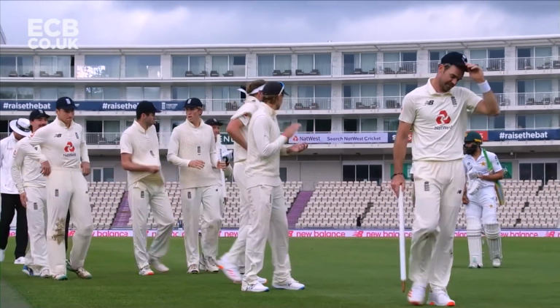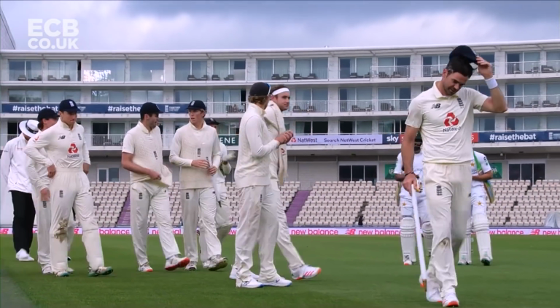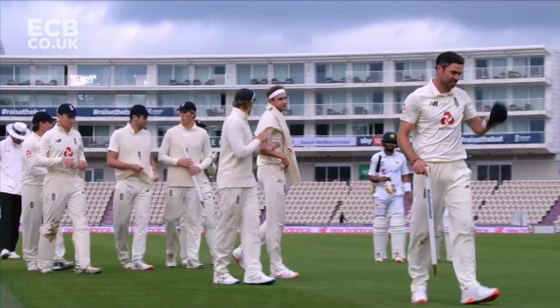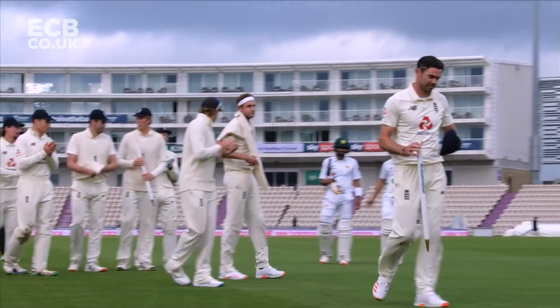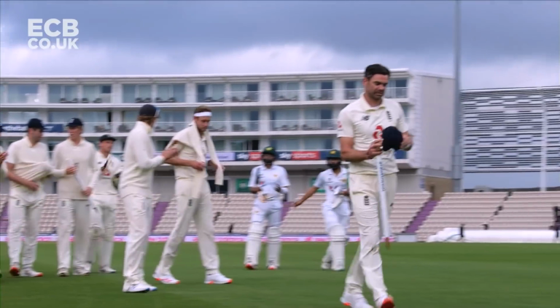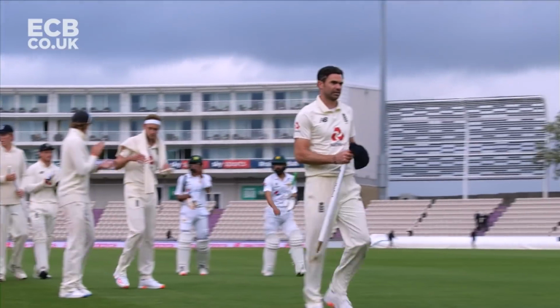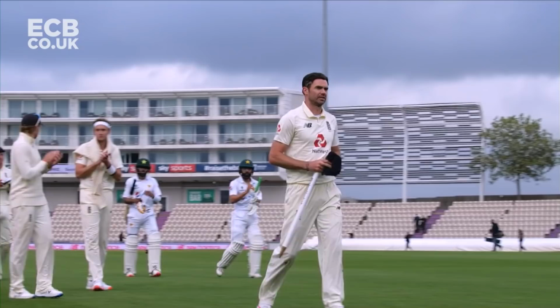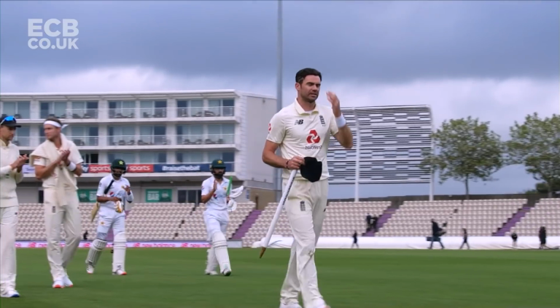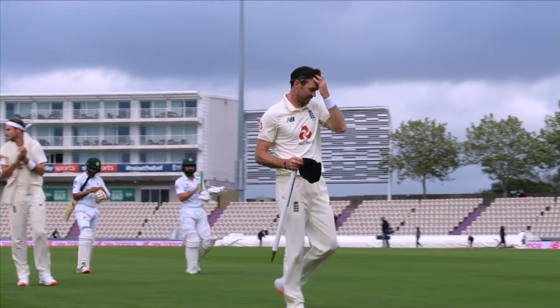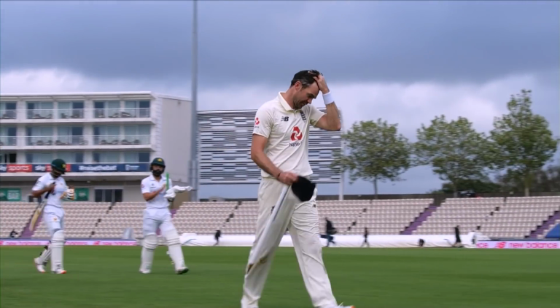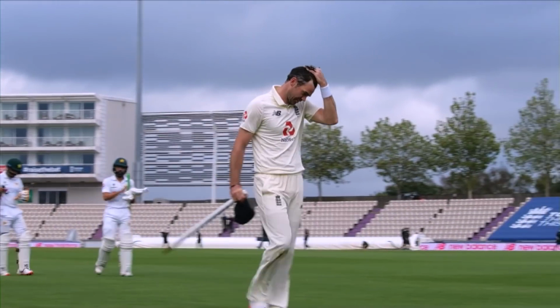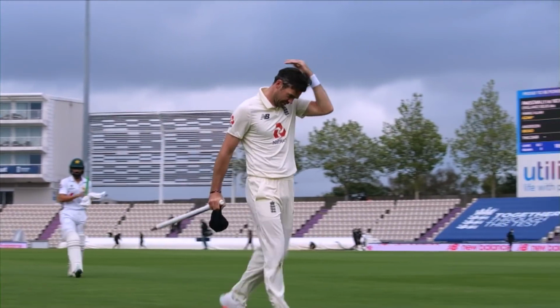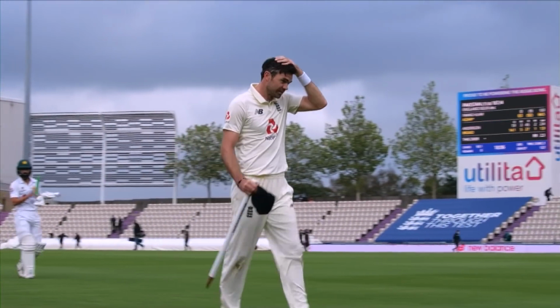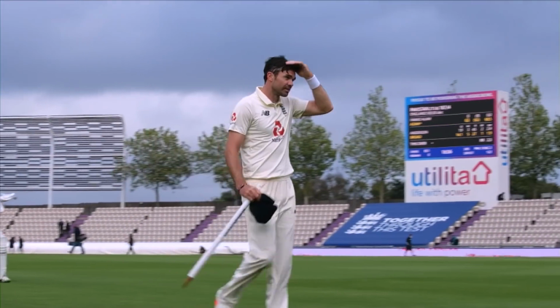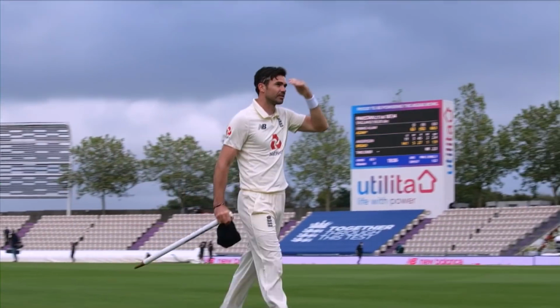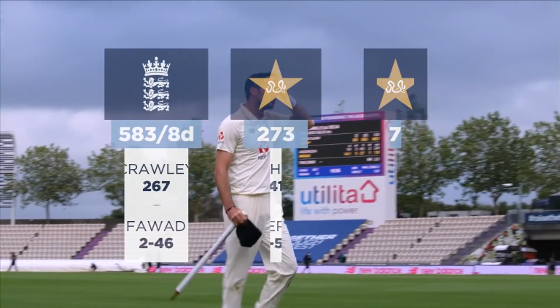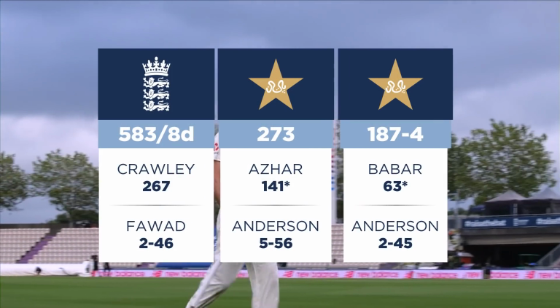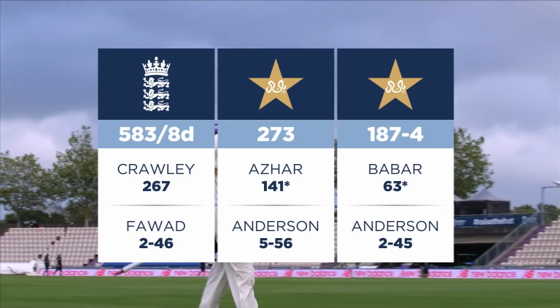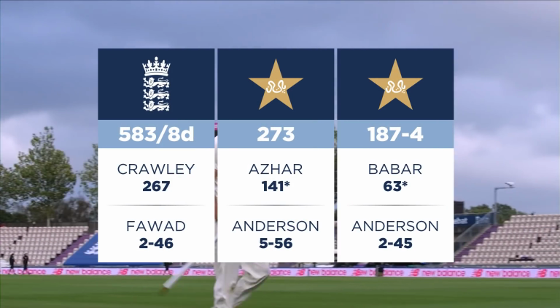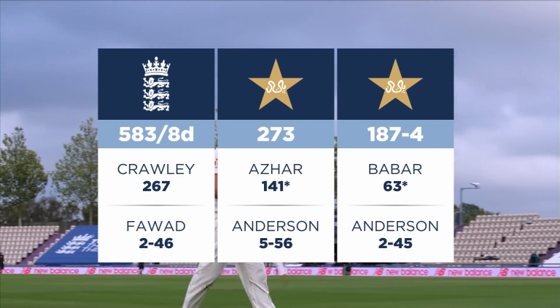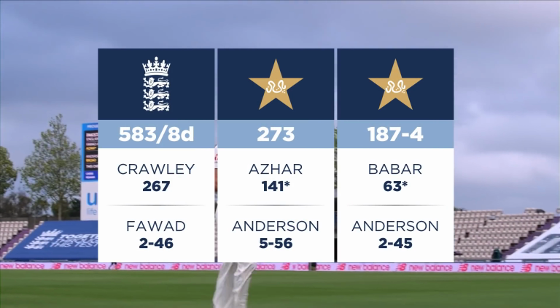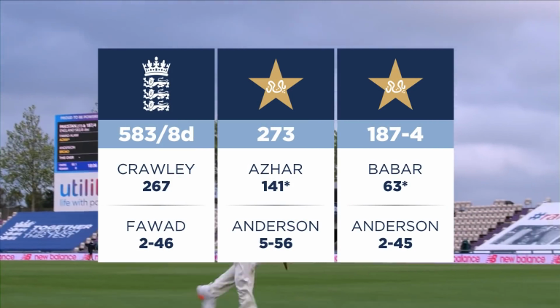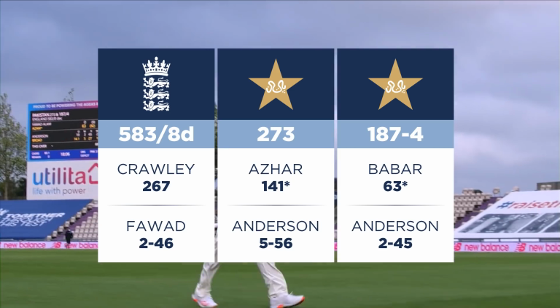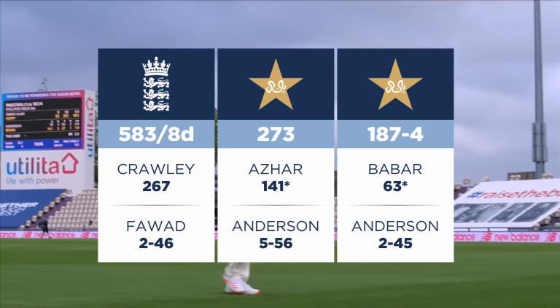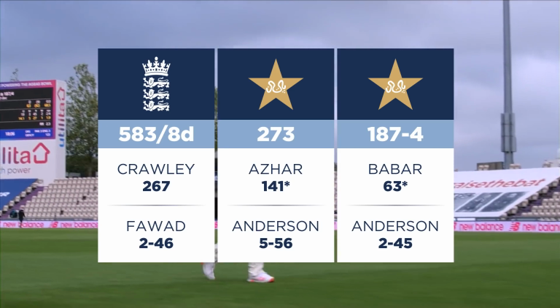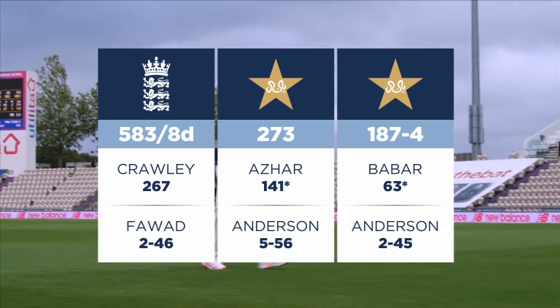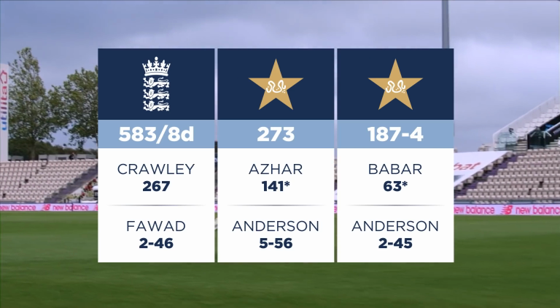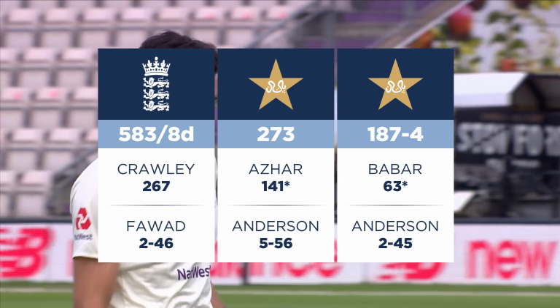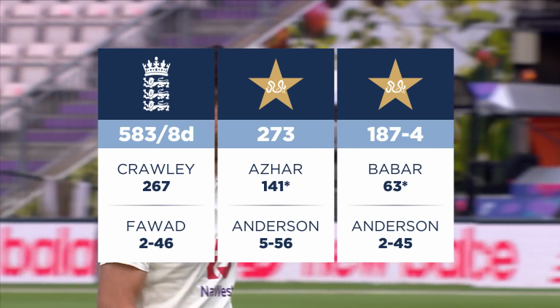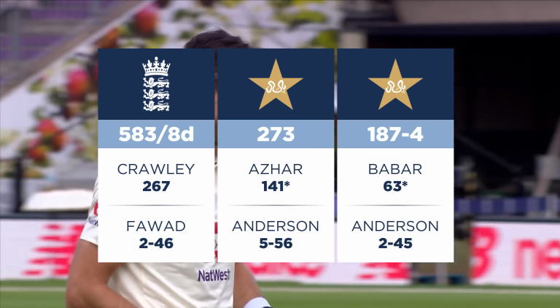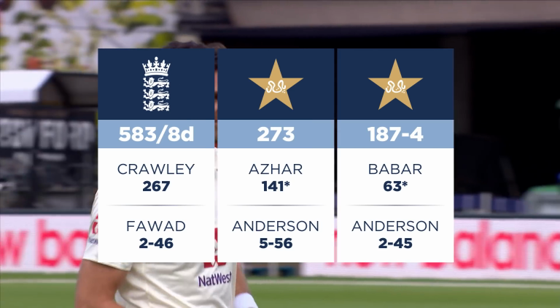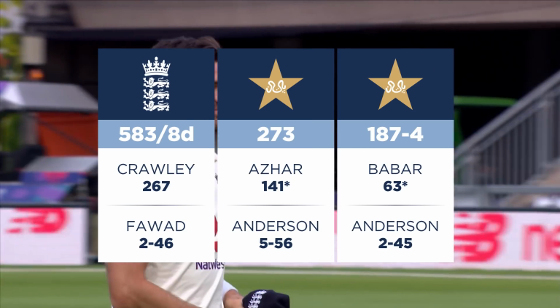England winning the series 1-0. Great performances from England's side.